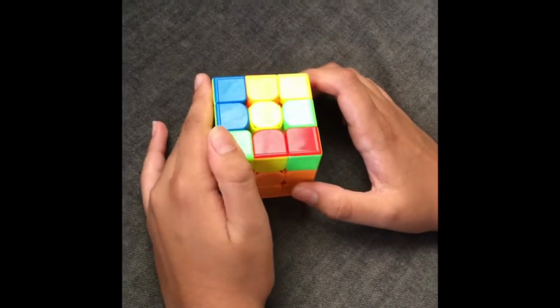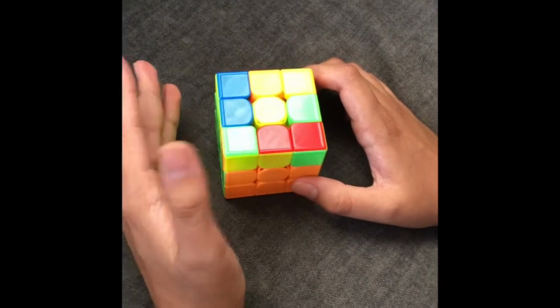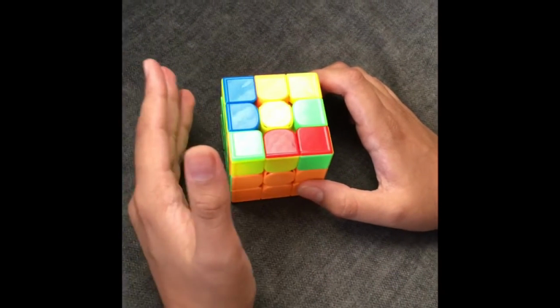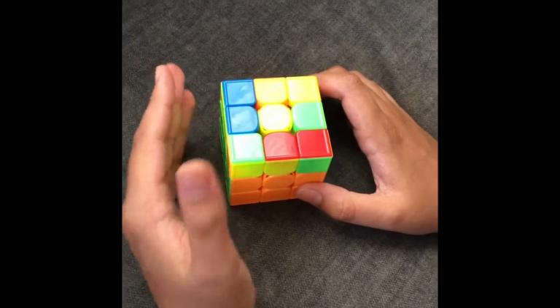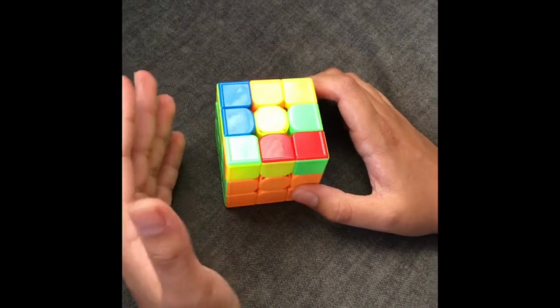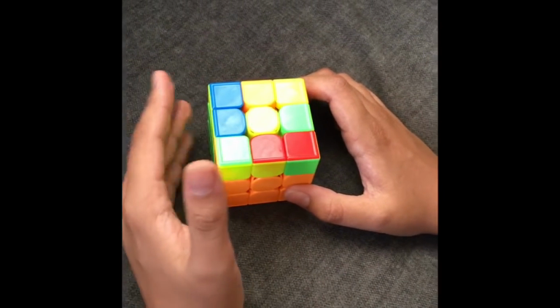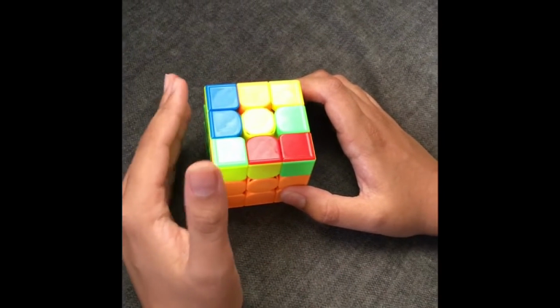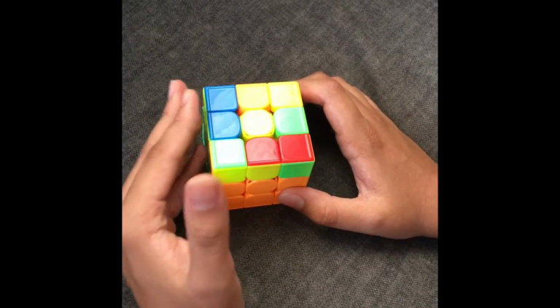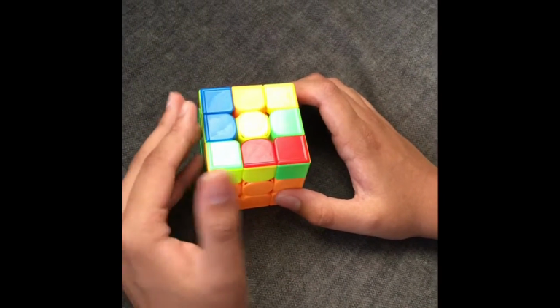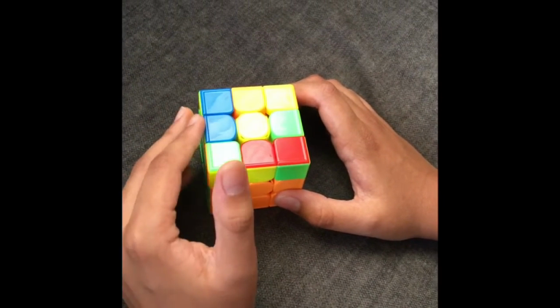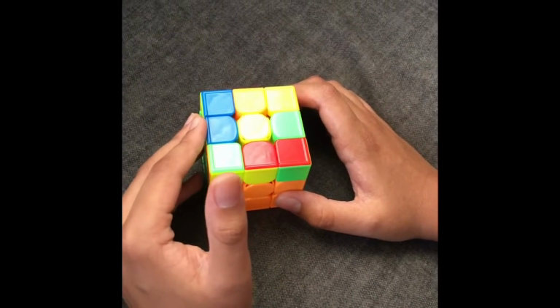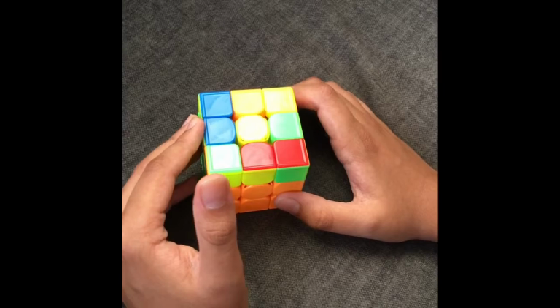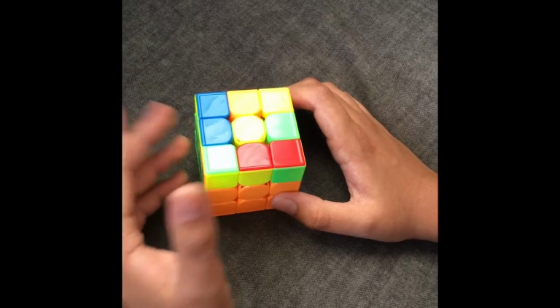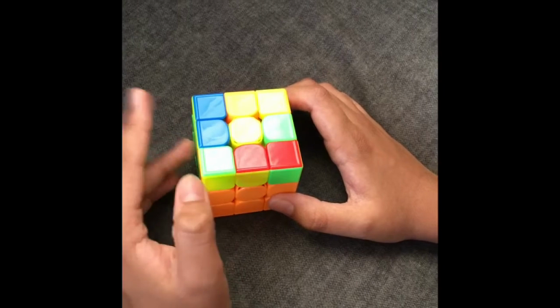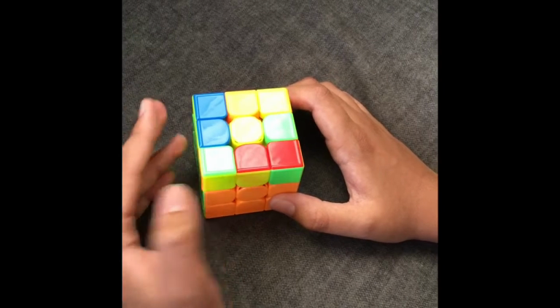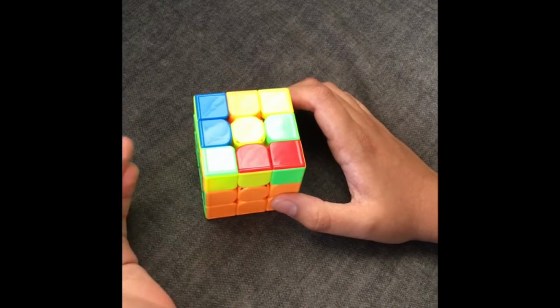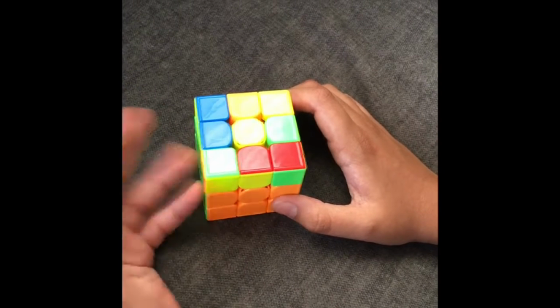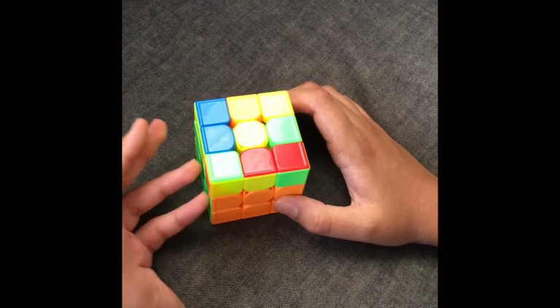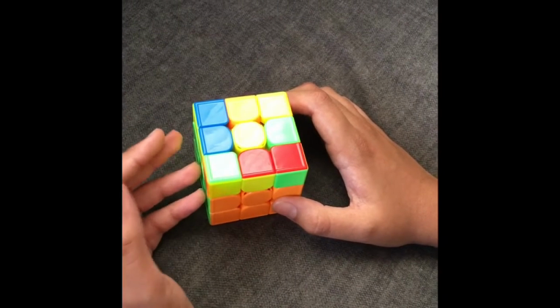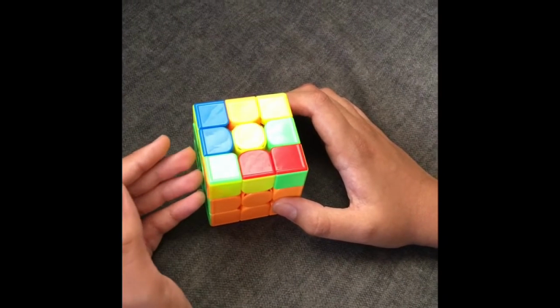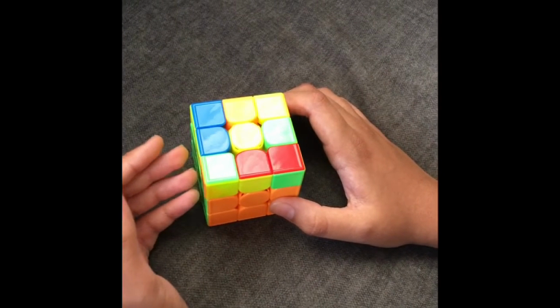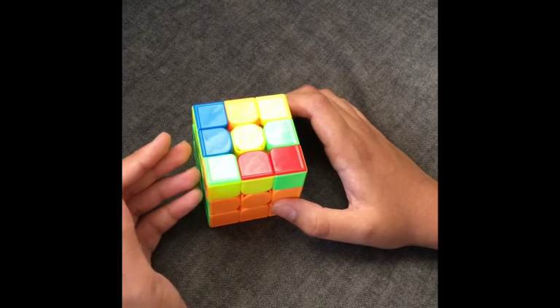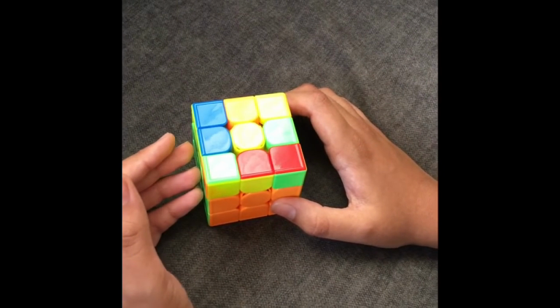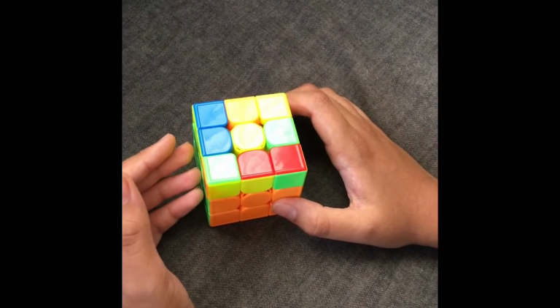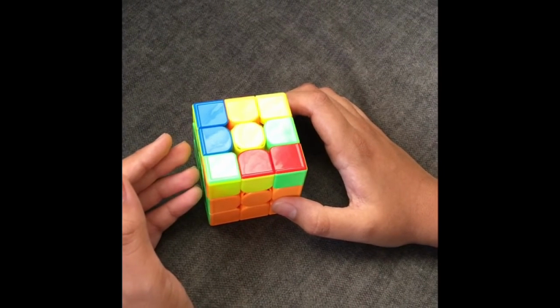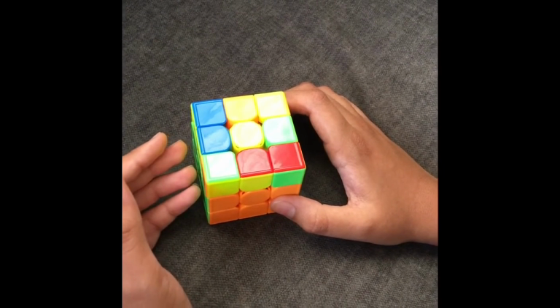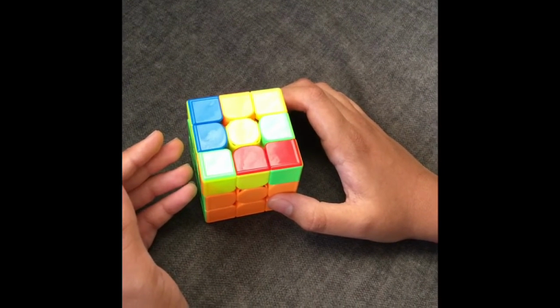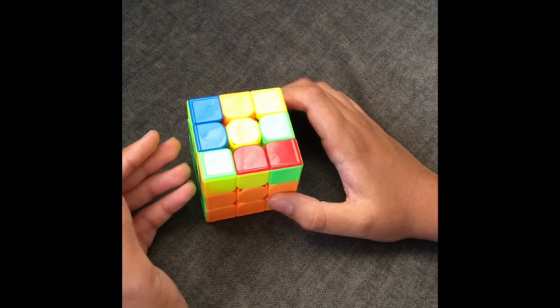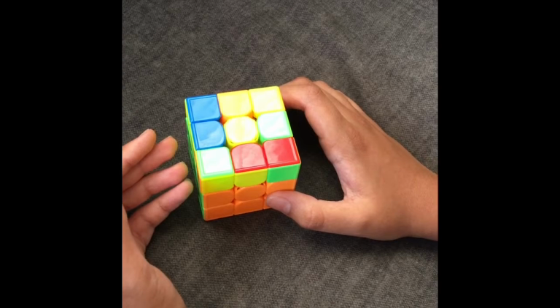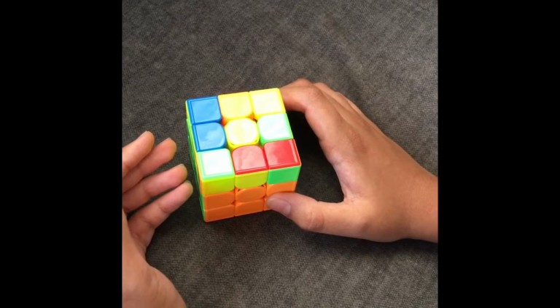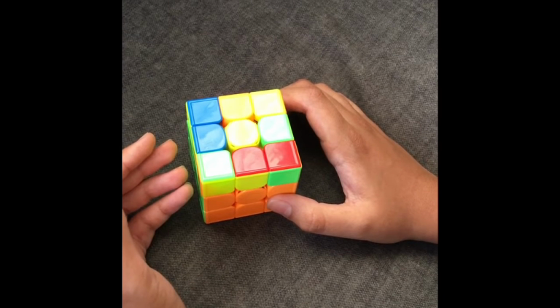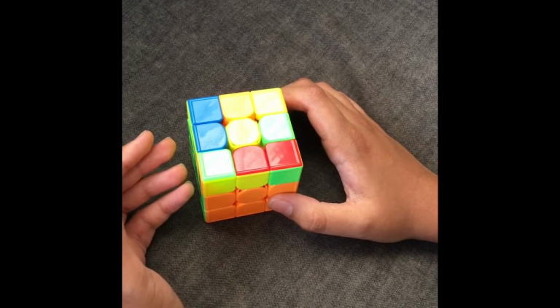Hello, my name is Suhan Desai, and for today's video, I'm going to show you the third part of solving a Rubik's Cube, which is 2-Look OLL, which means orienting the last layer.